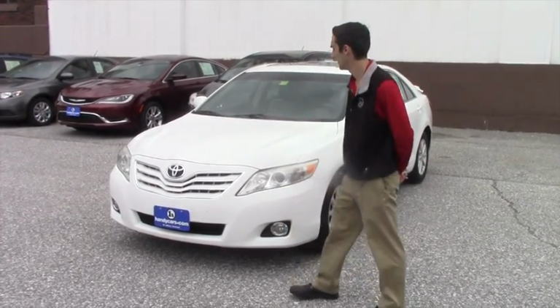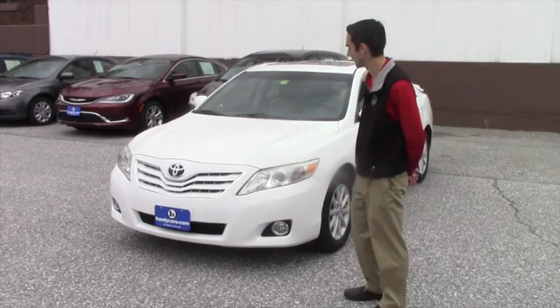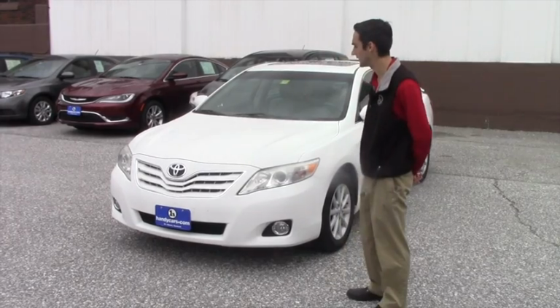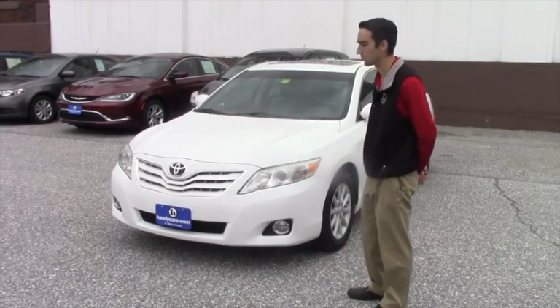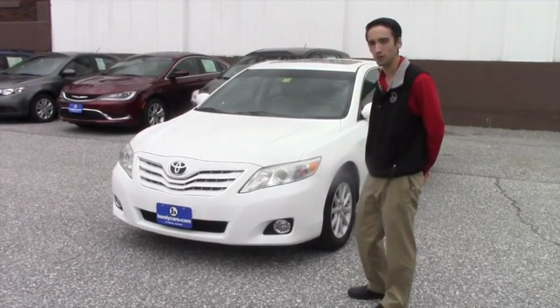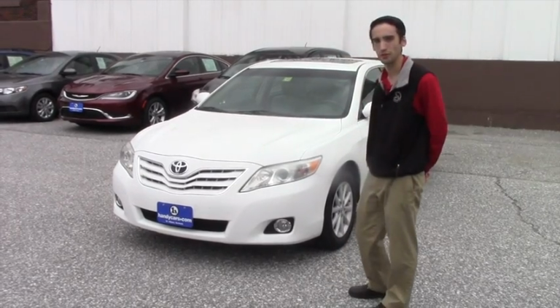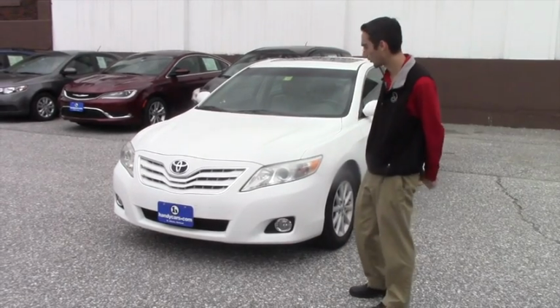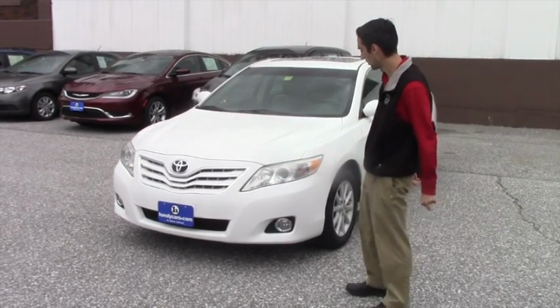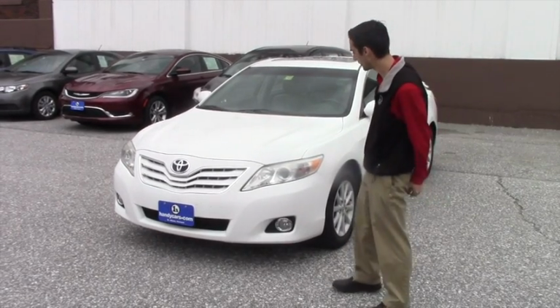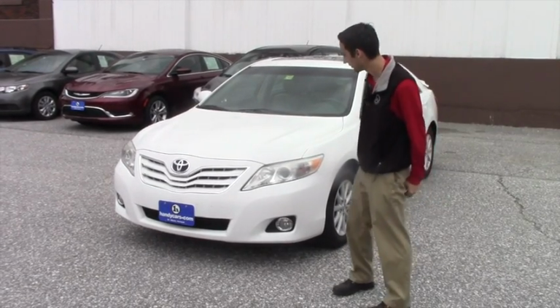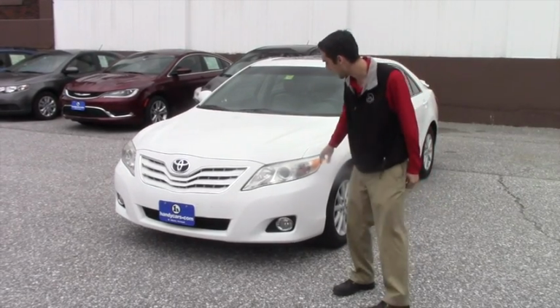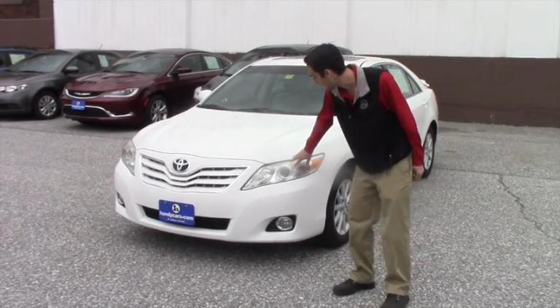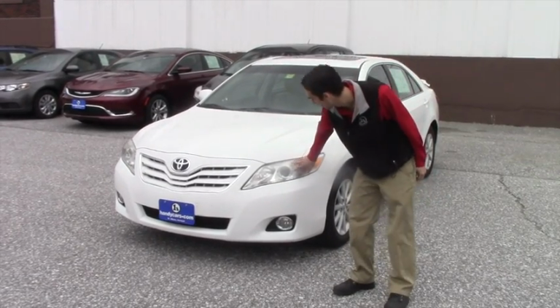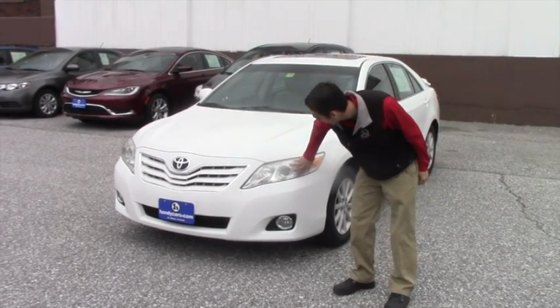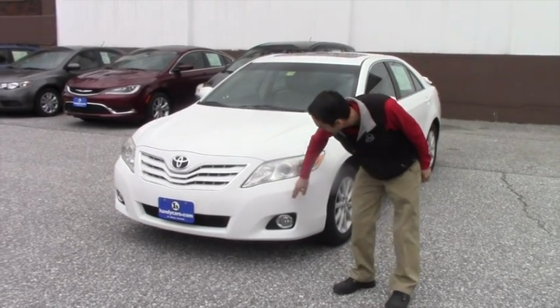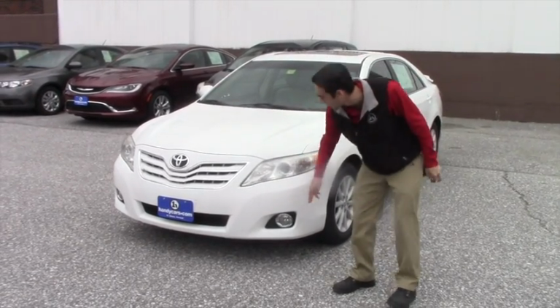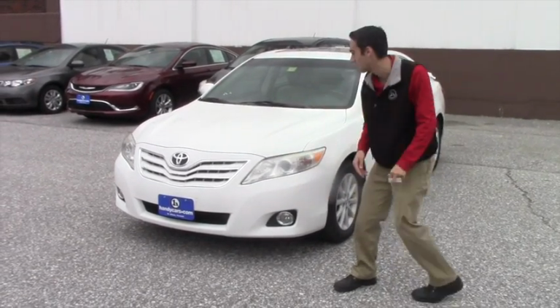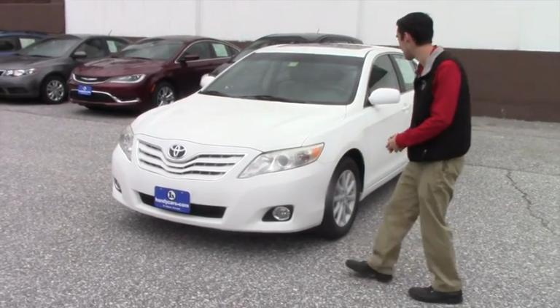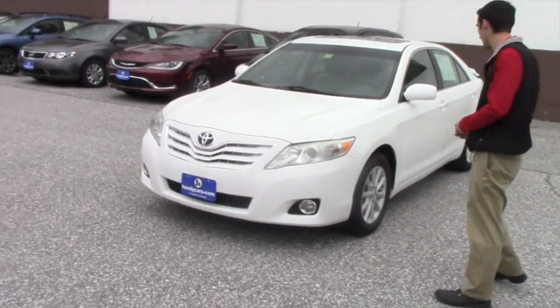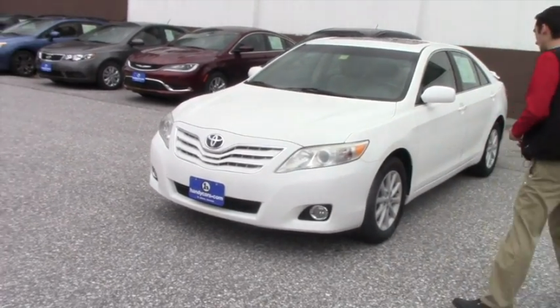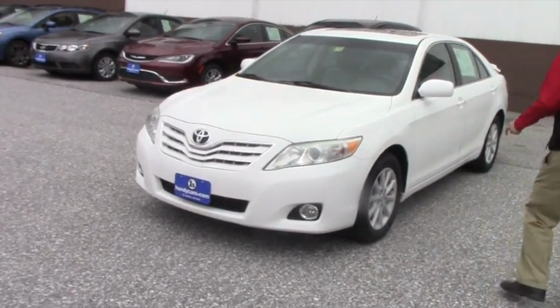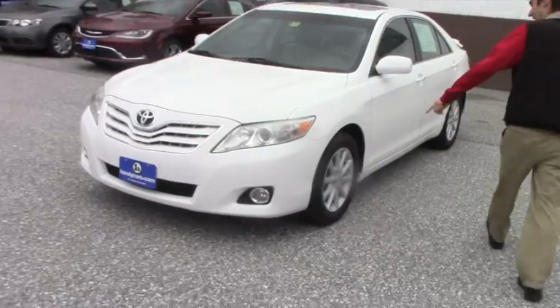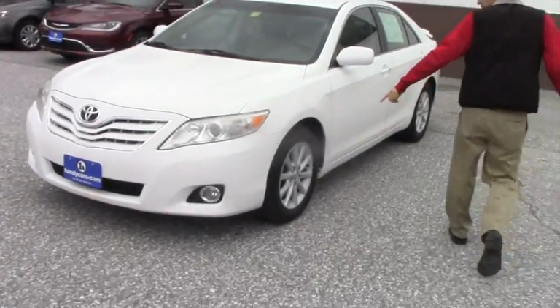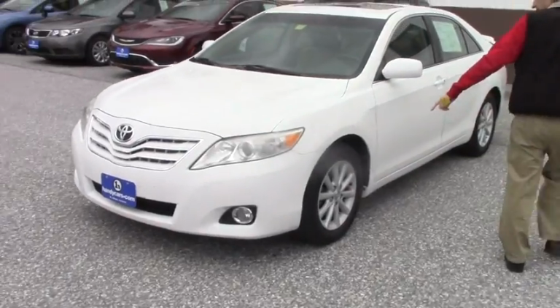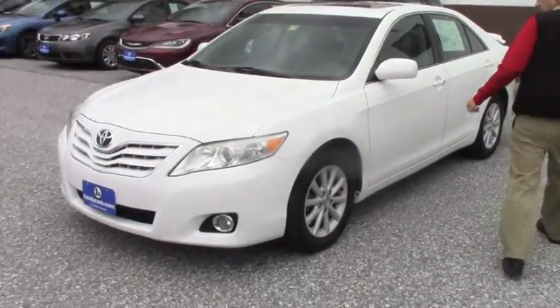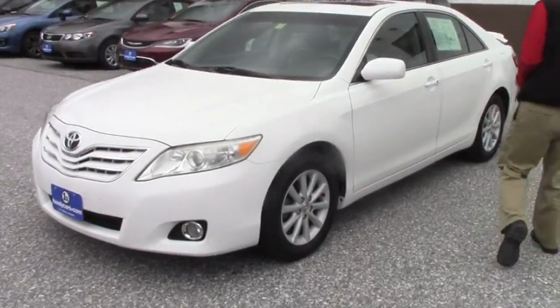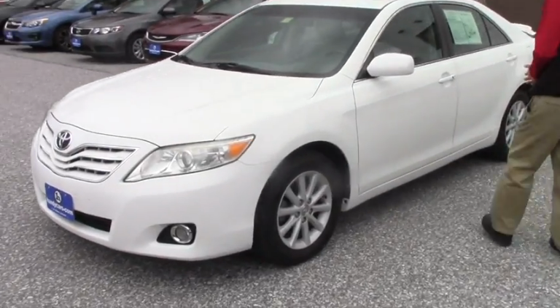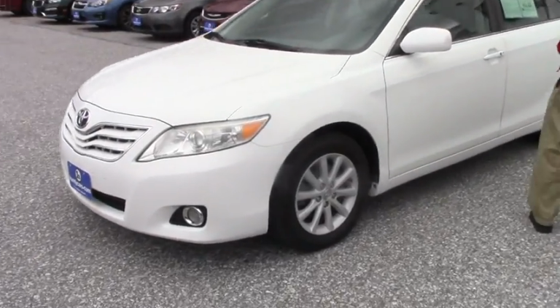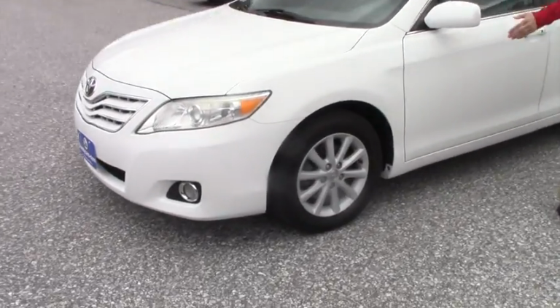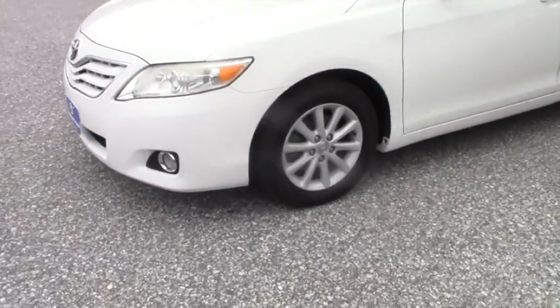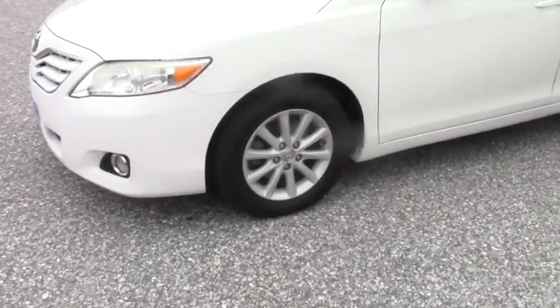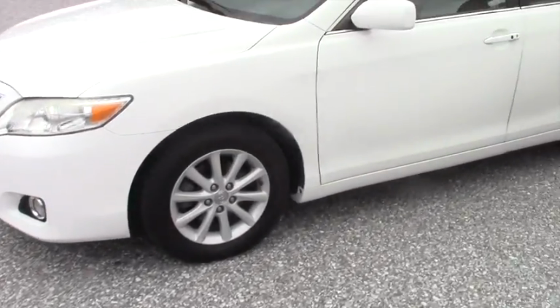It is the V6 model and it's fully loaded, so you're going to have the halogen headlights, the fog lights, the alloy Toyota rims, and color keyed mirrors.